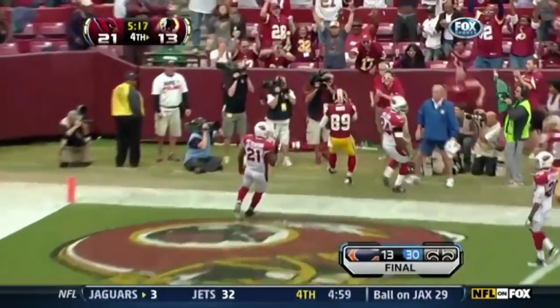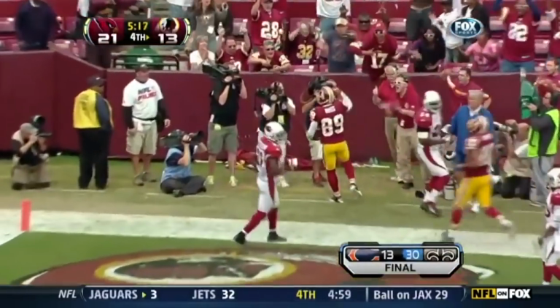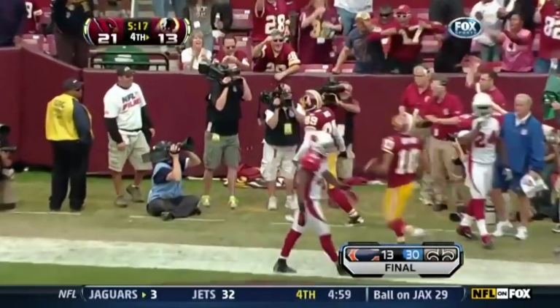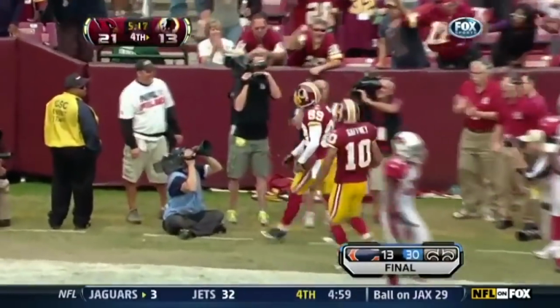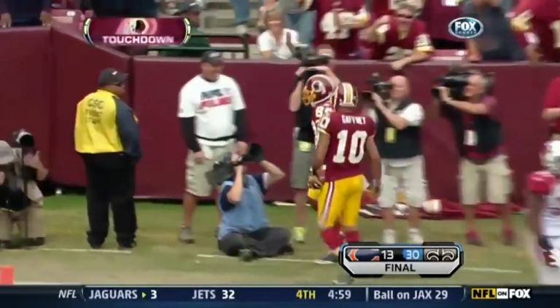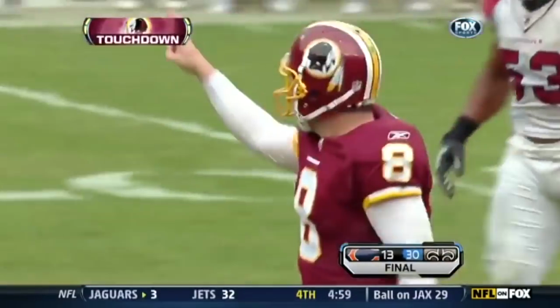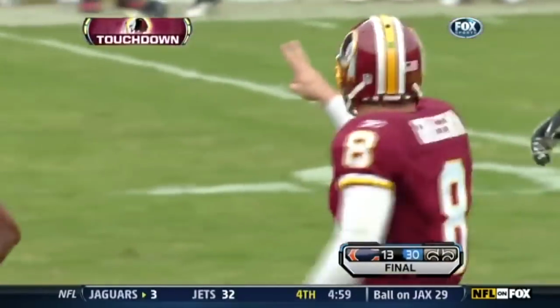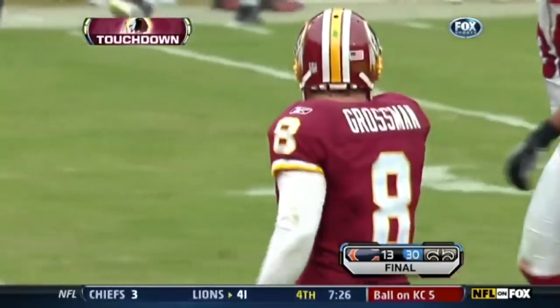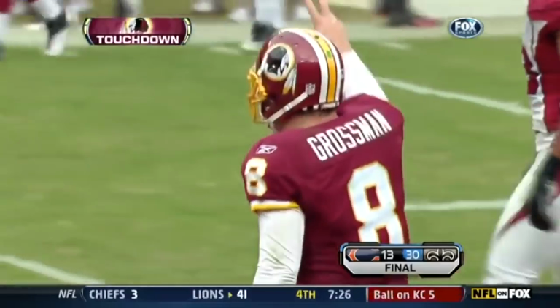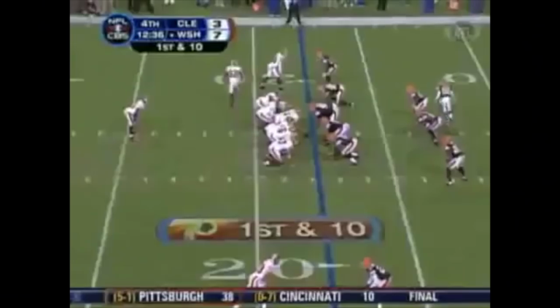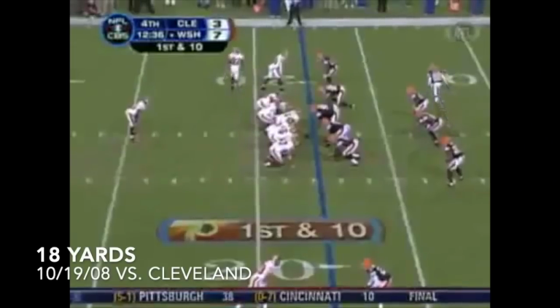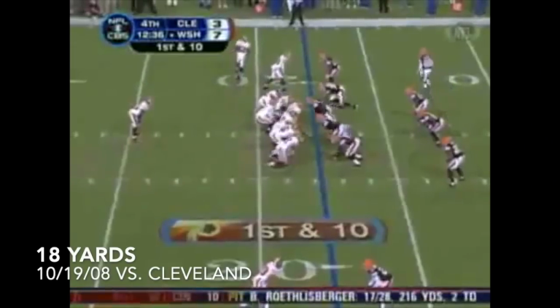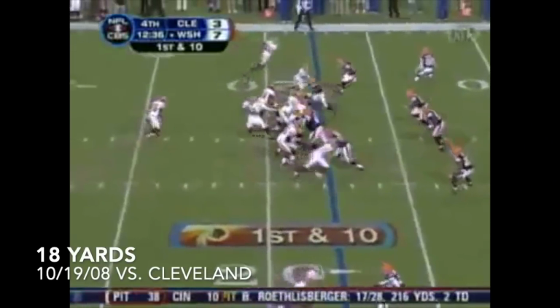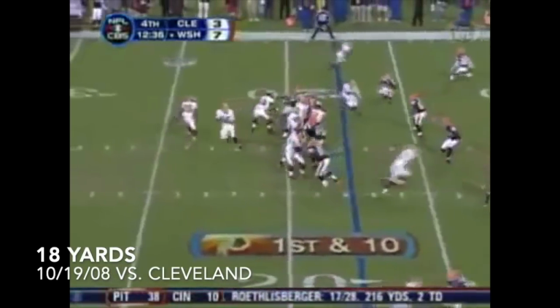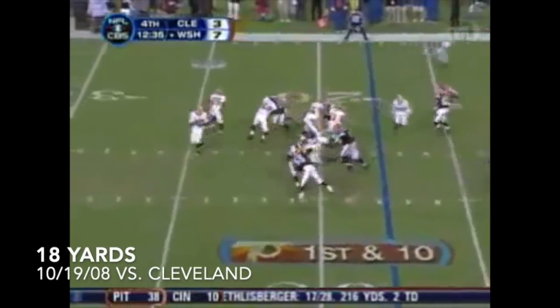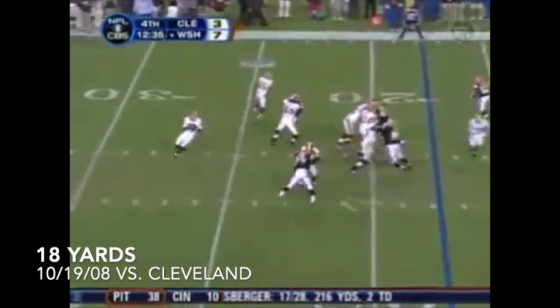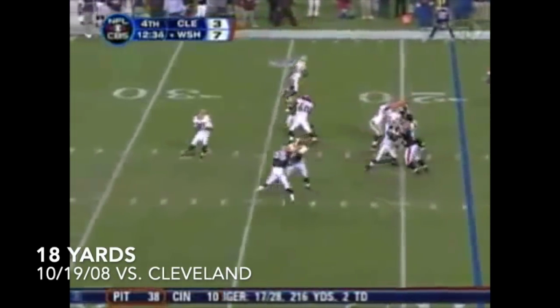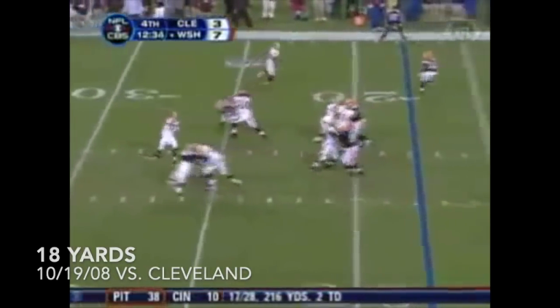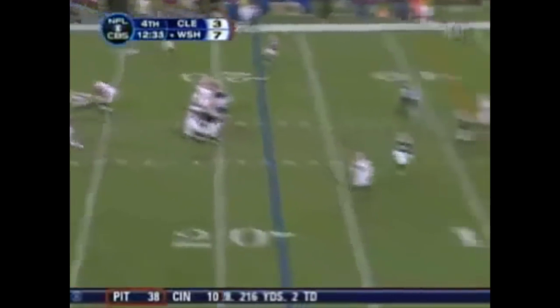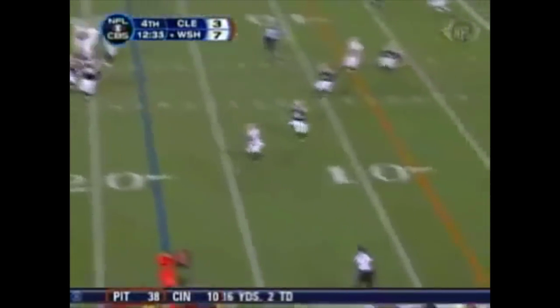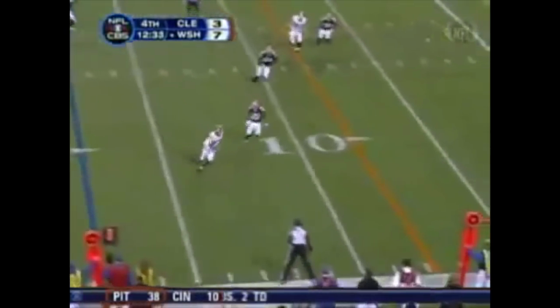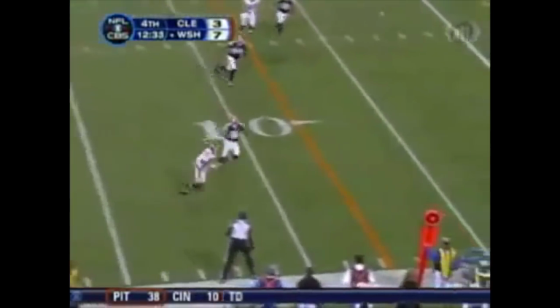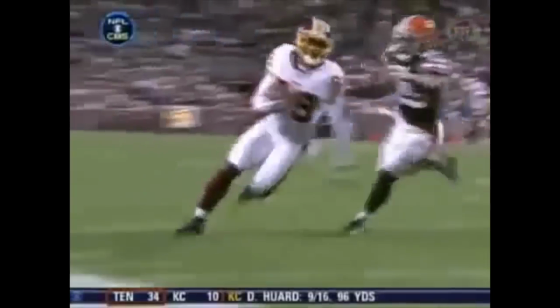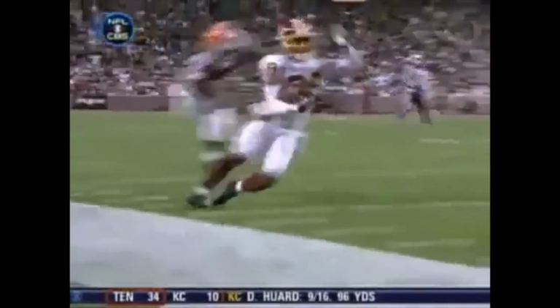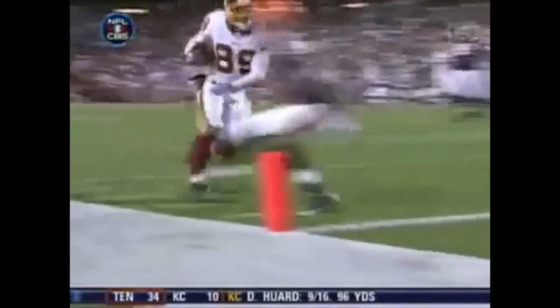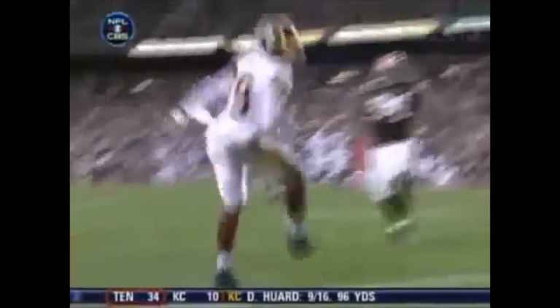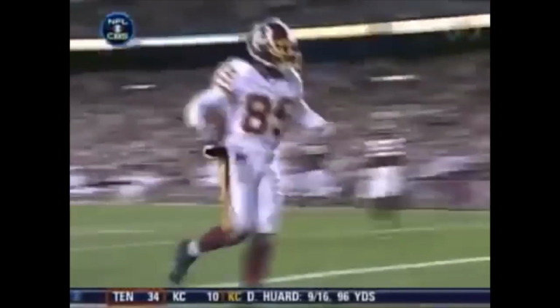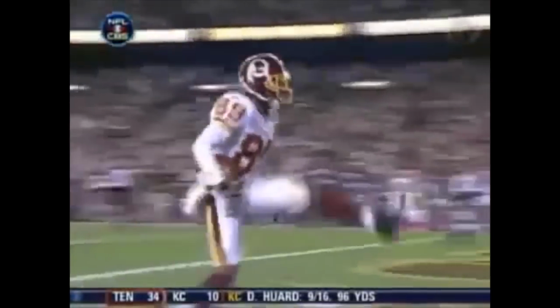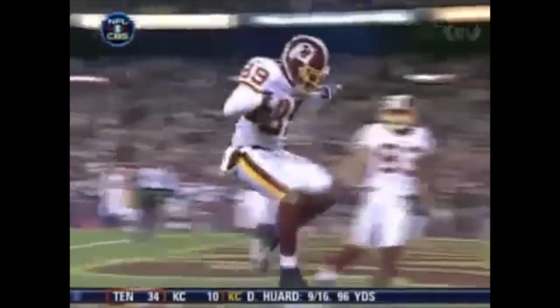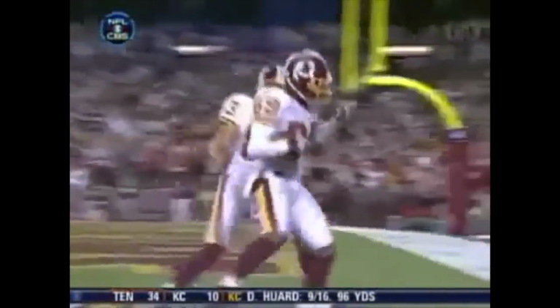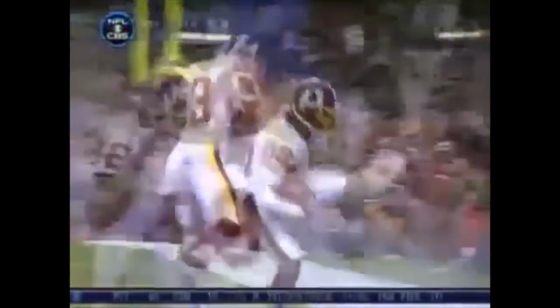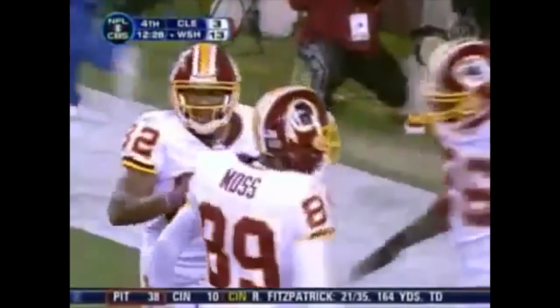Fourth and three, down by a touchdown. He goes for the gusto and gets the six. It's unbelievable what he's doing. And then the next play after that run, it's Santana Moss finding the end zone. 14-3, Redskins on top.